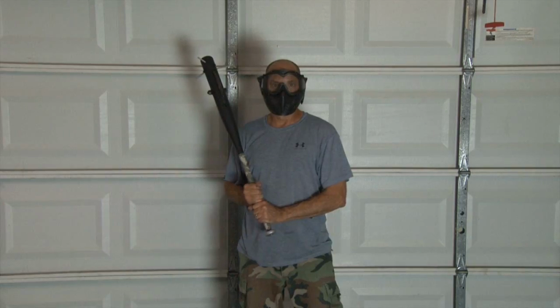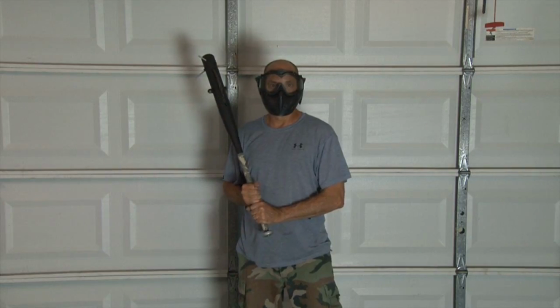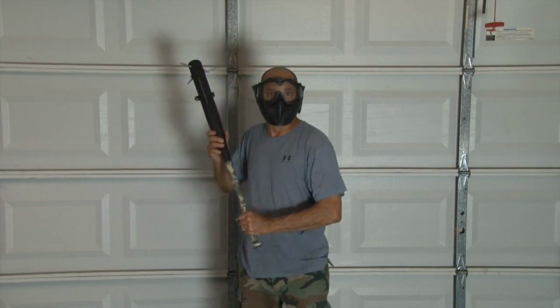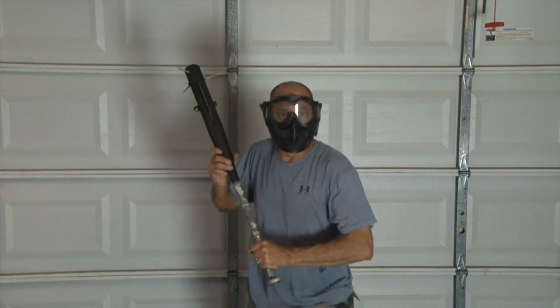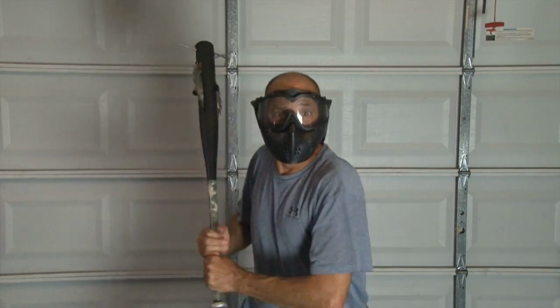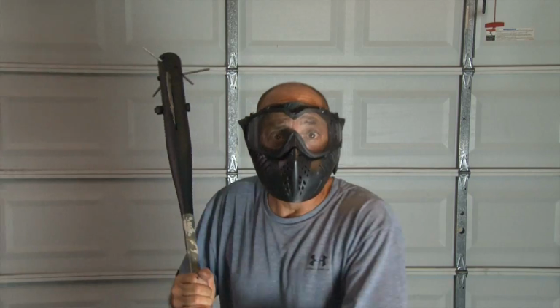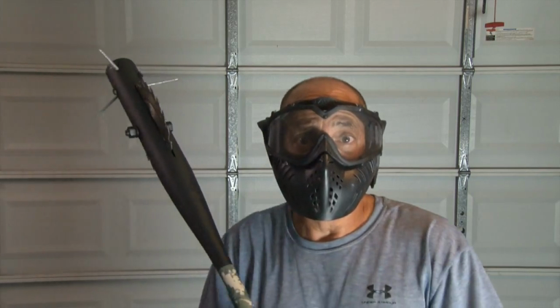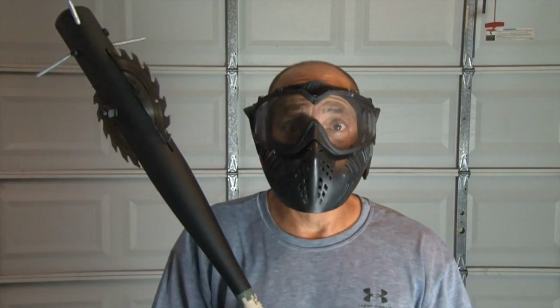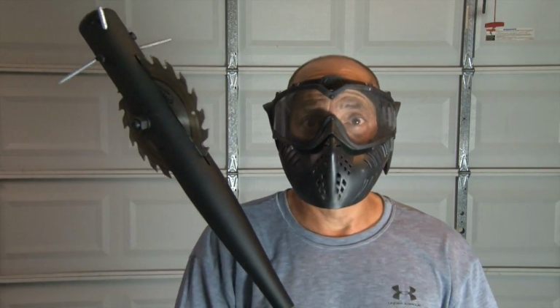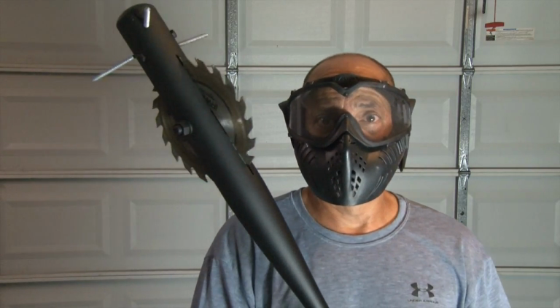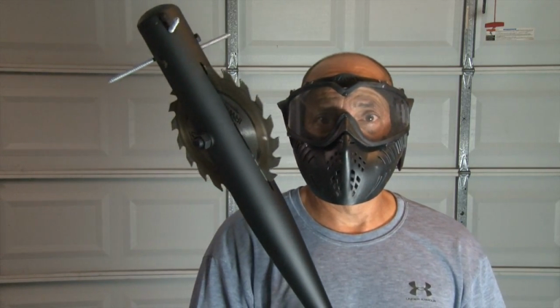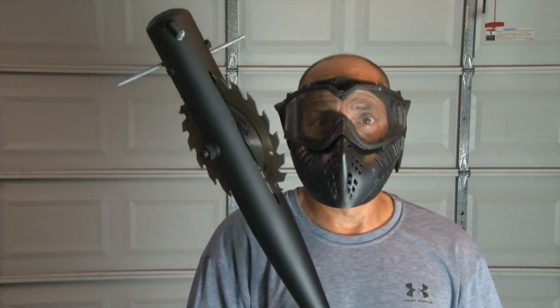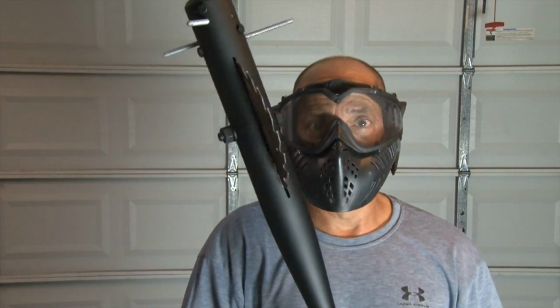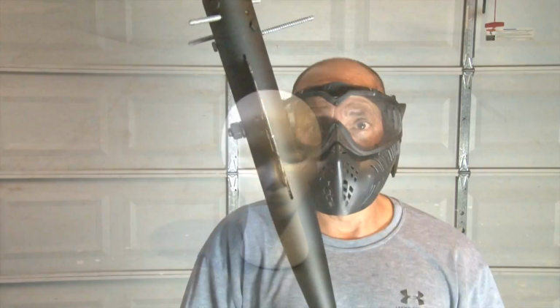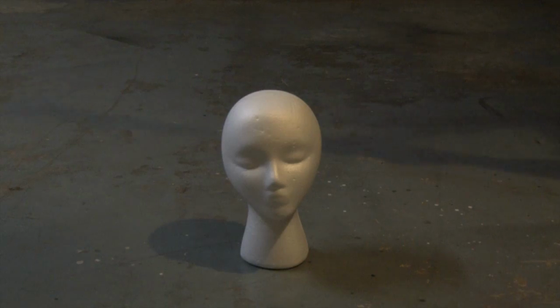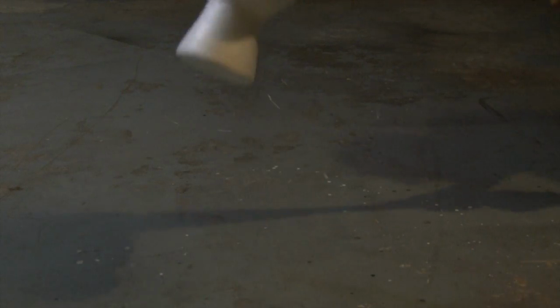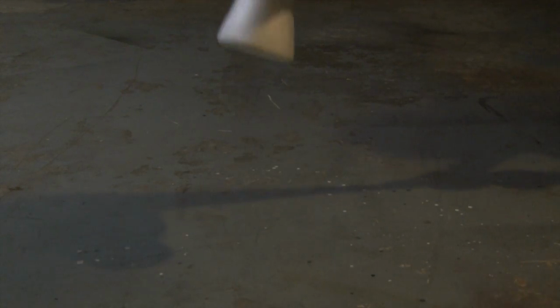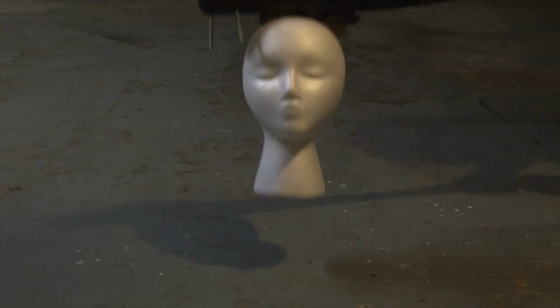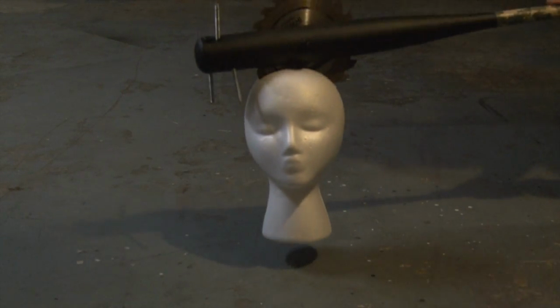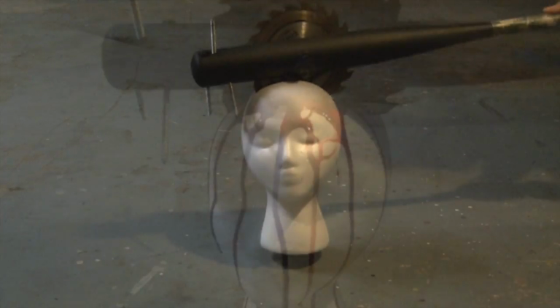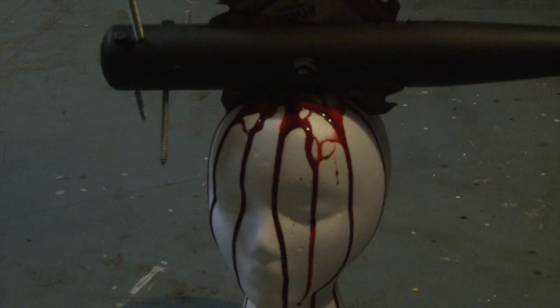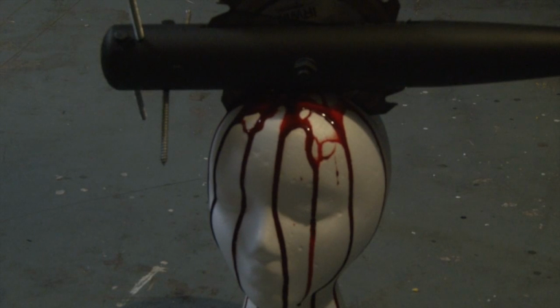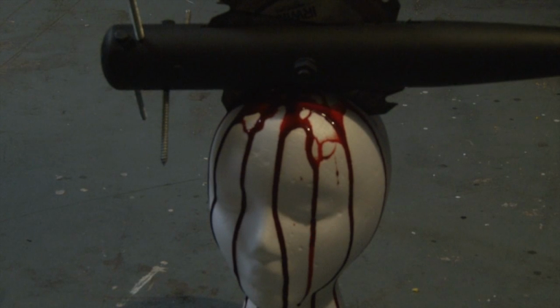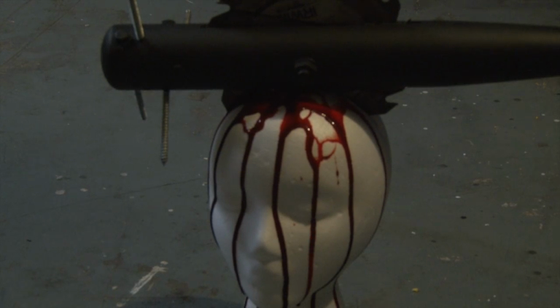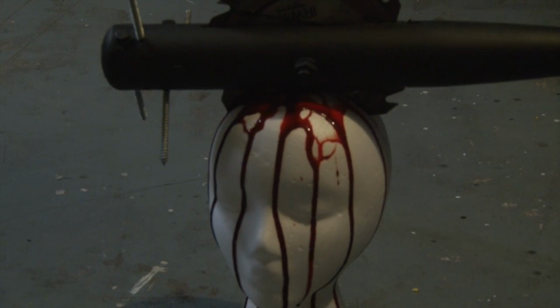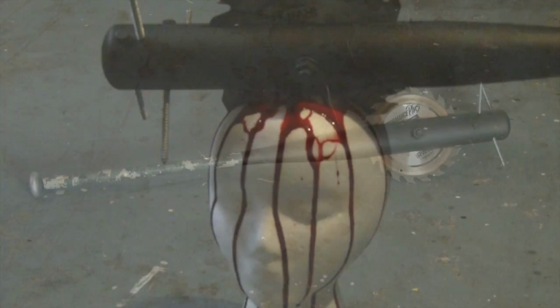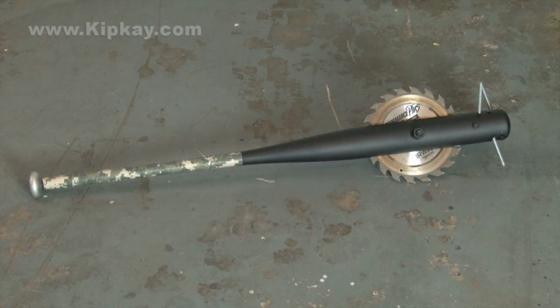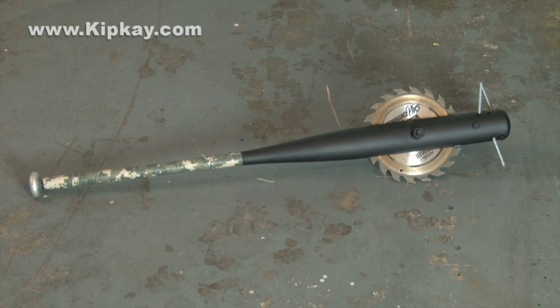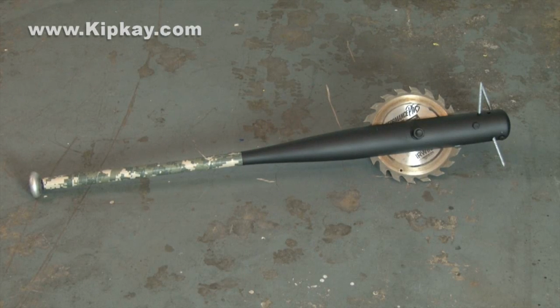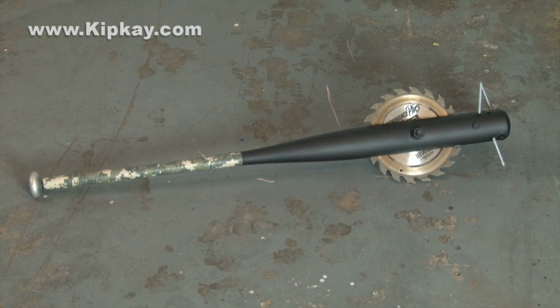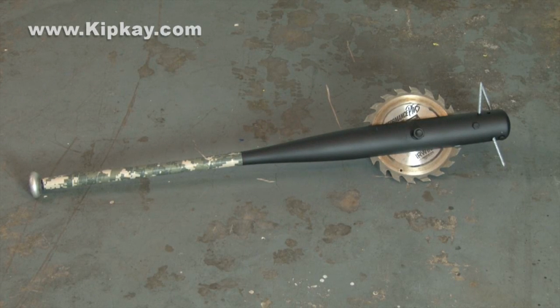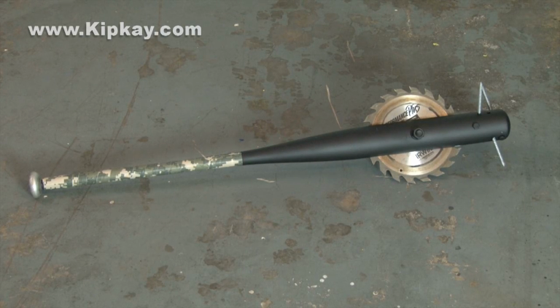The zombie attack bat is finished and ready to battle the walking dead.